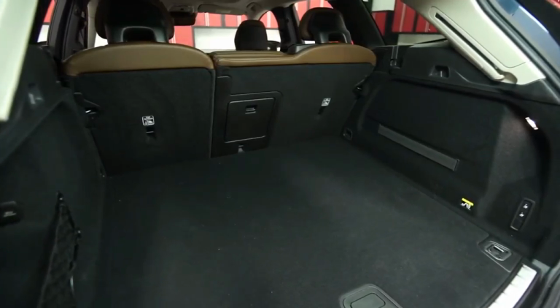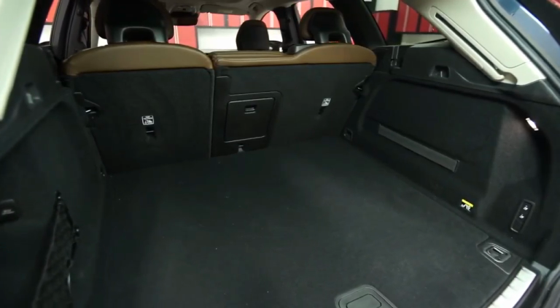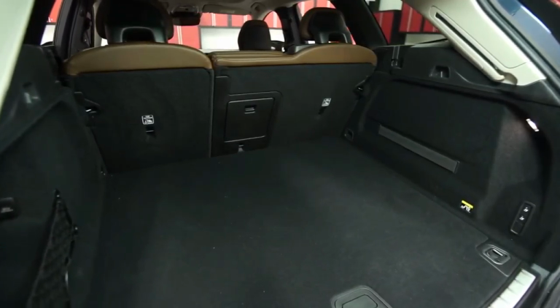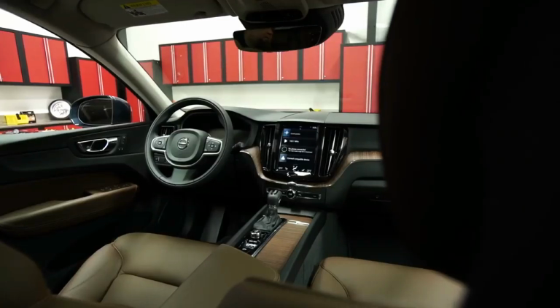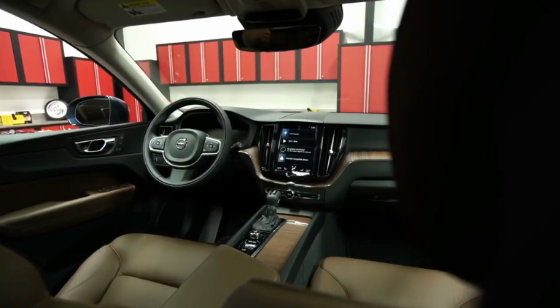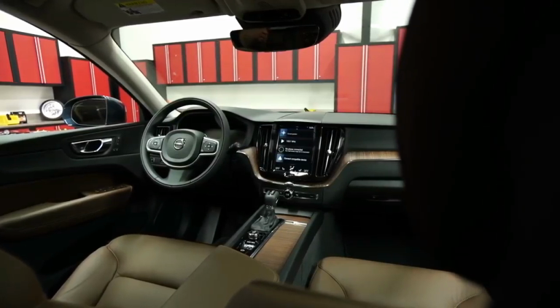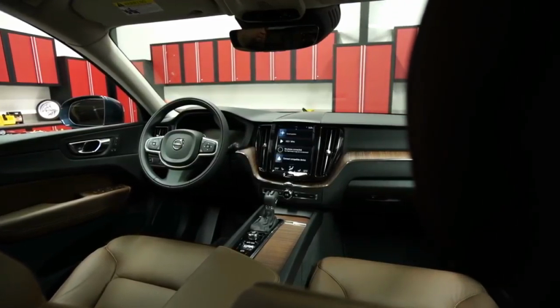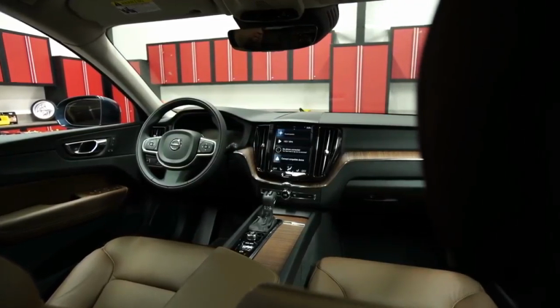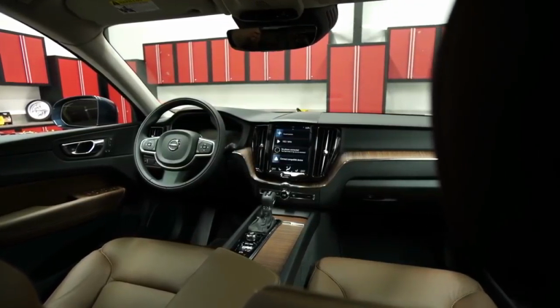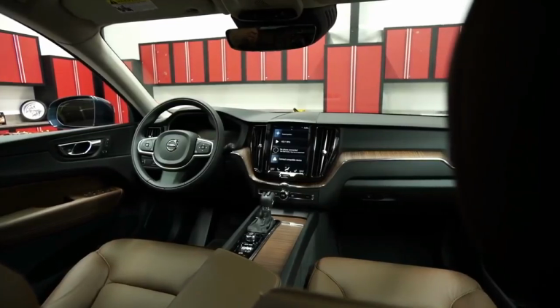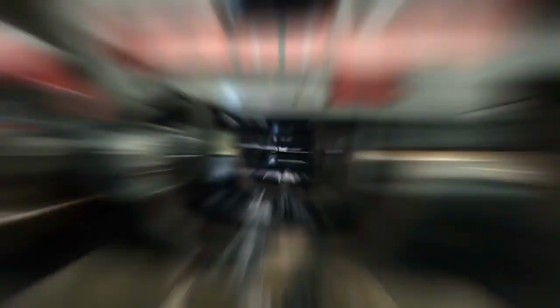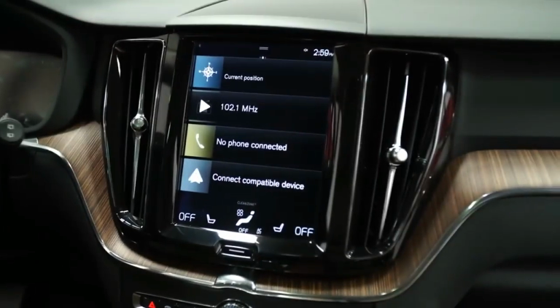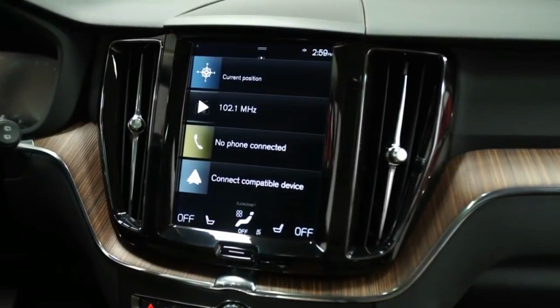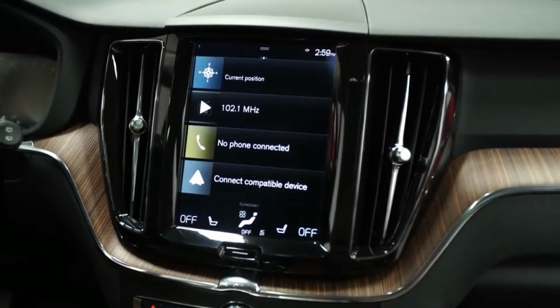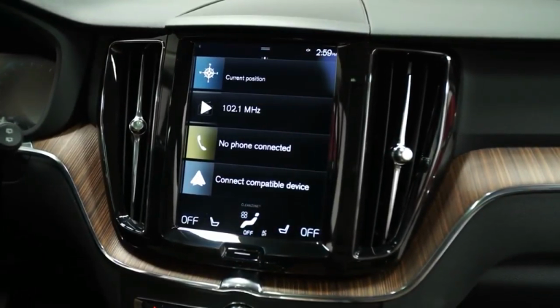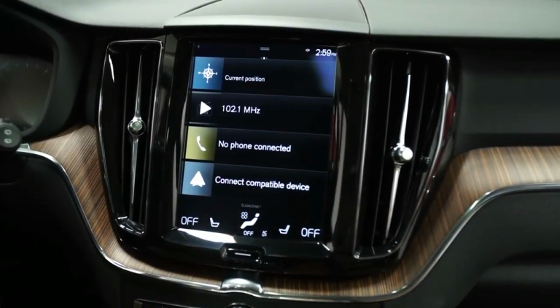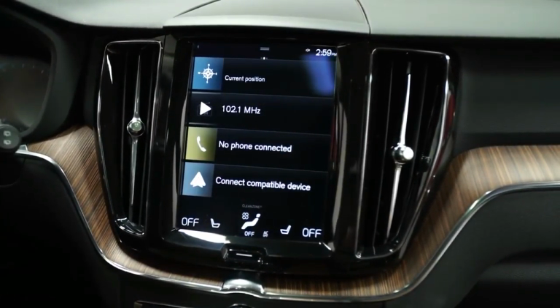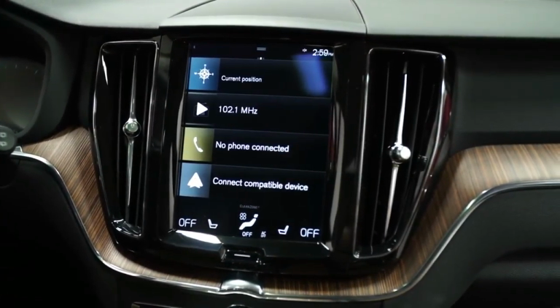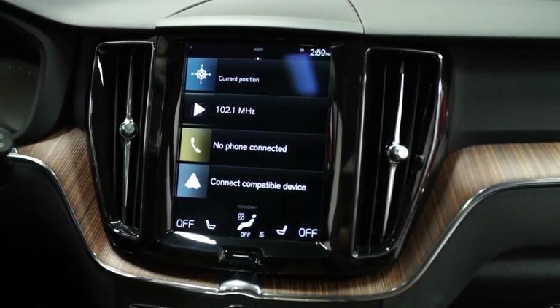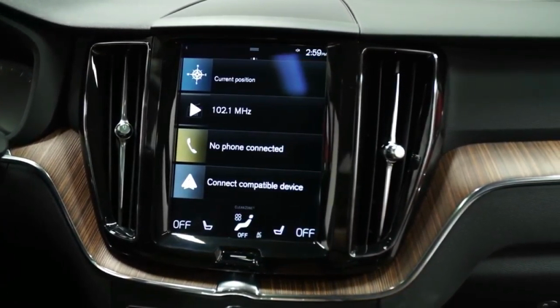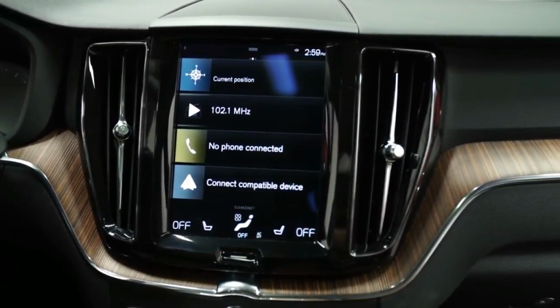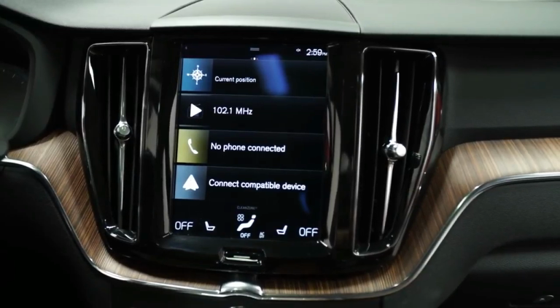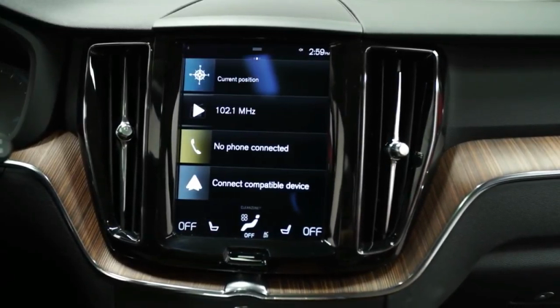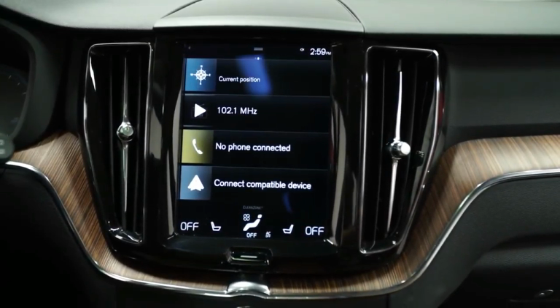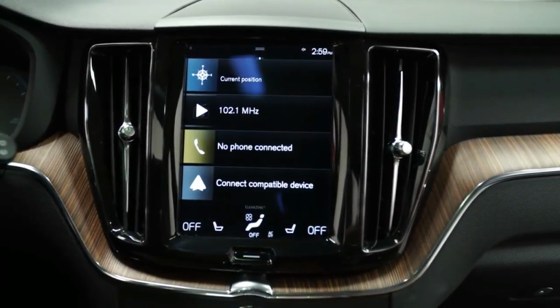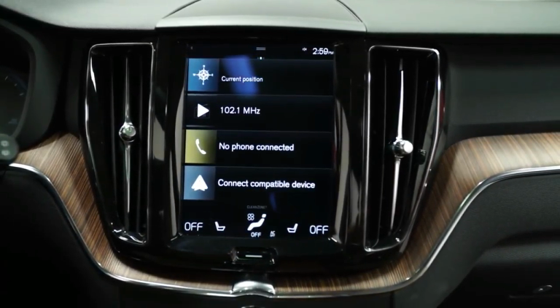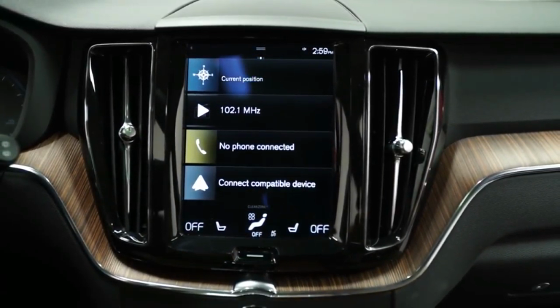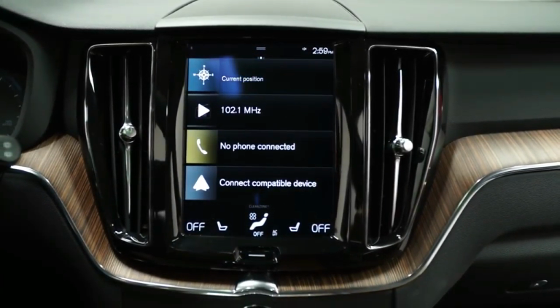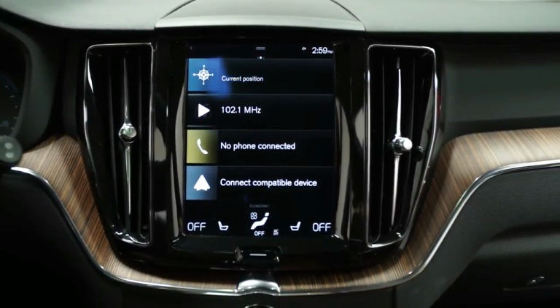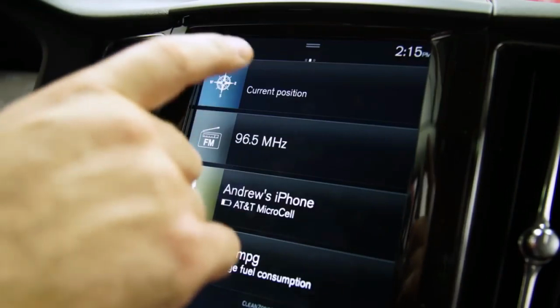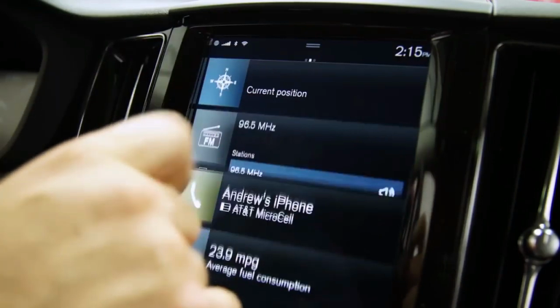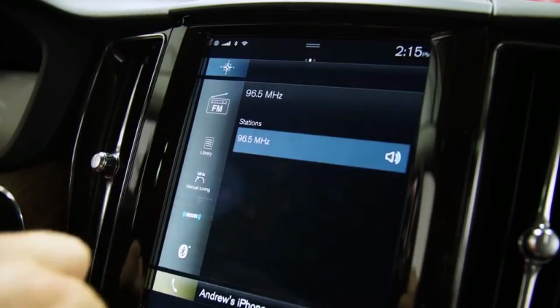However, for a brand that built its reputation on safety, Volvo's distracting infotainment system means drivers will have to rely on the standard advanced safety features more than they should.